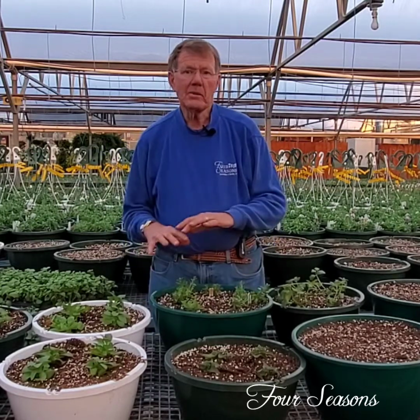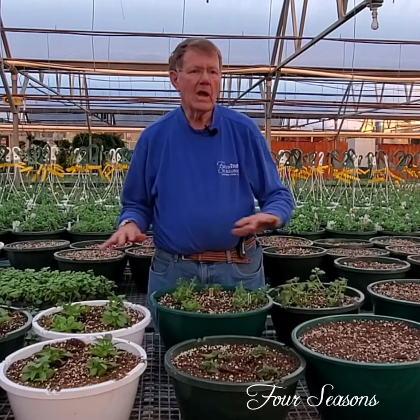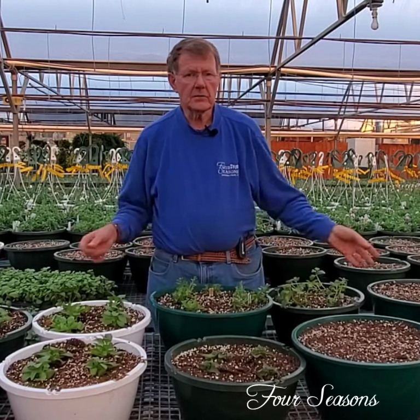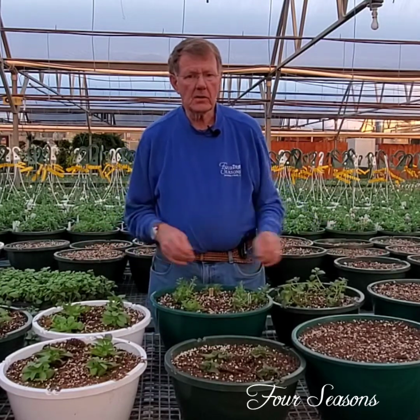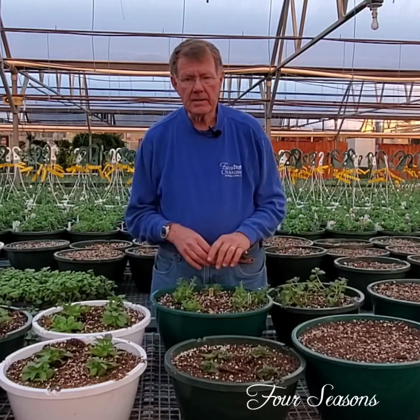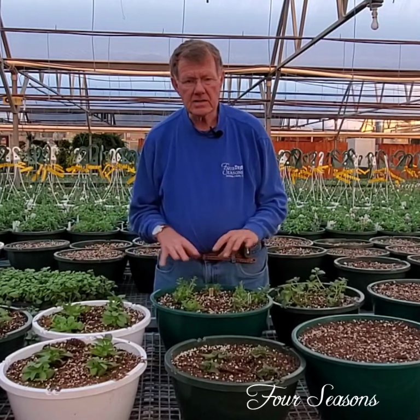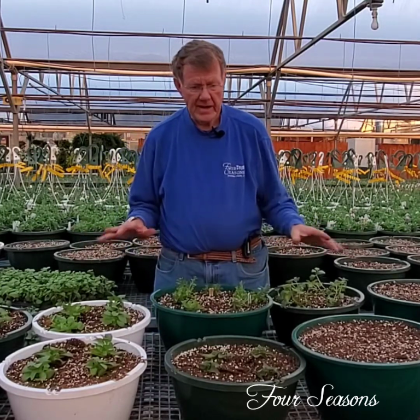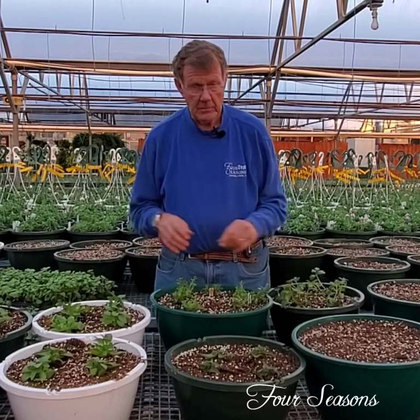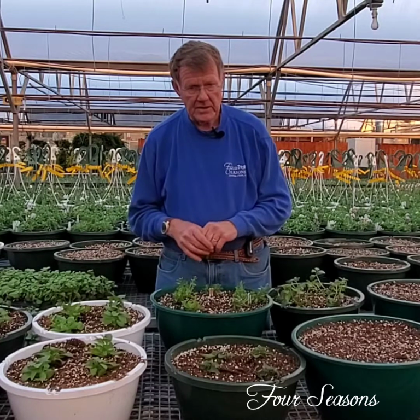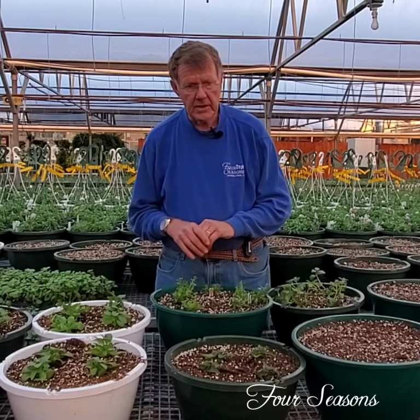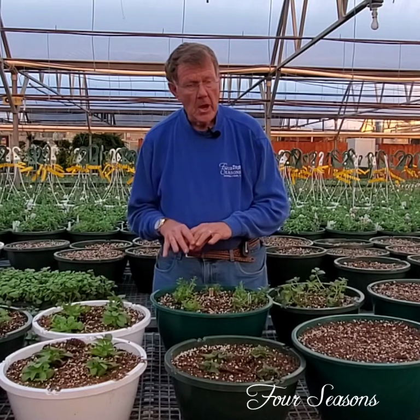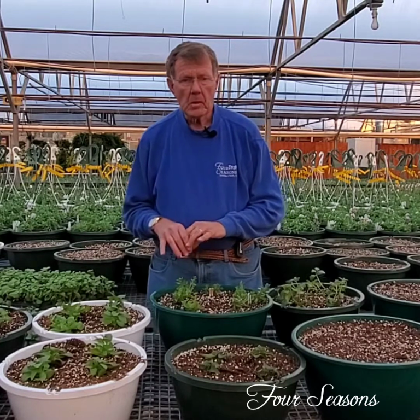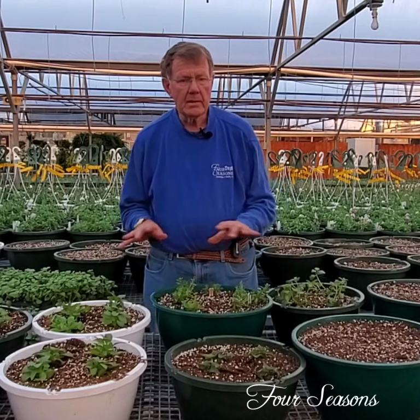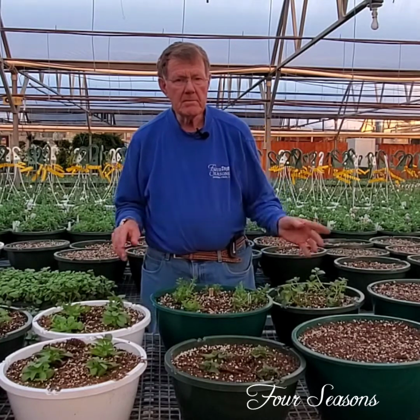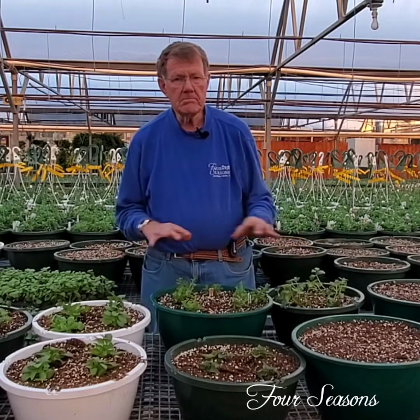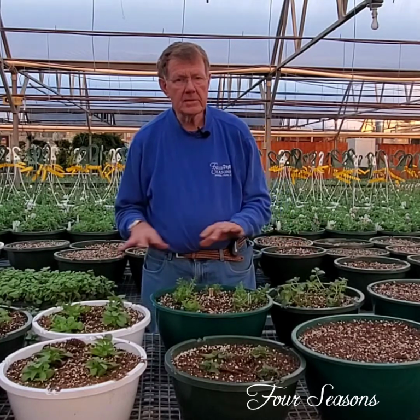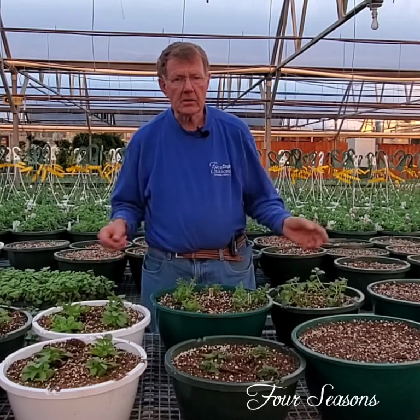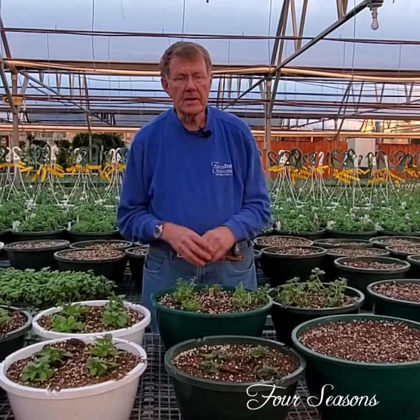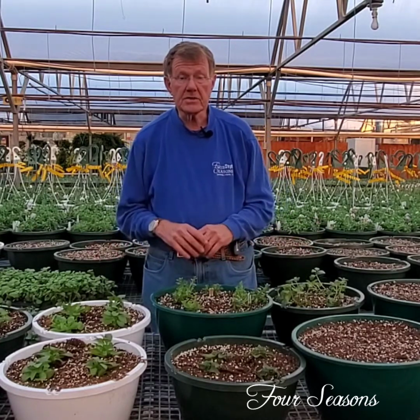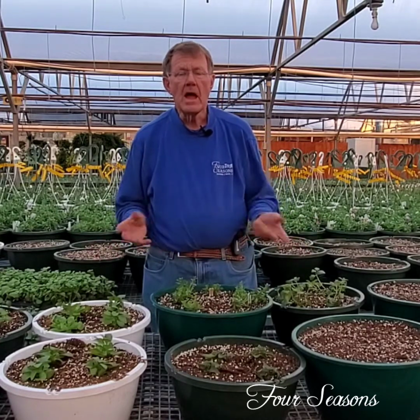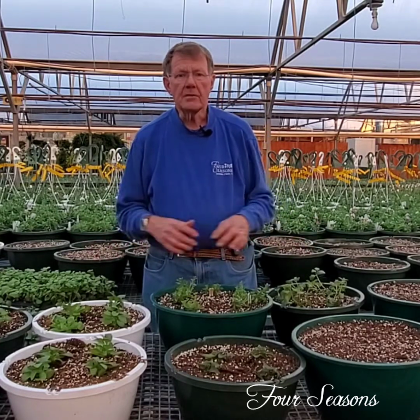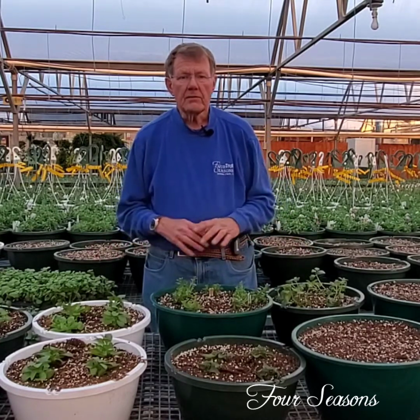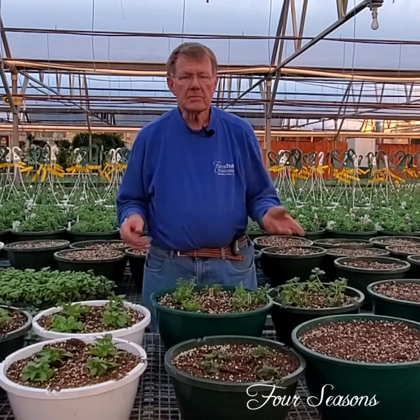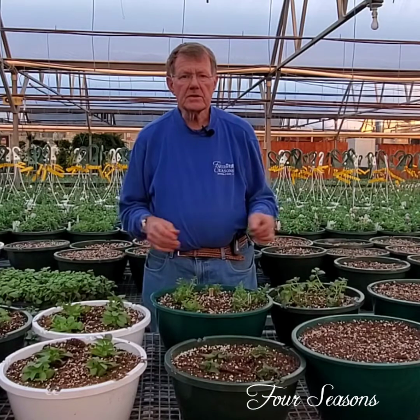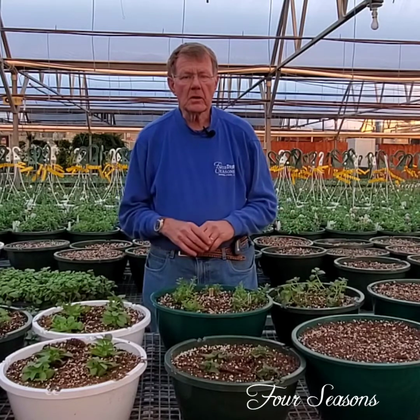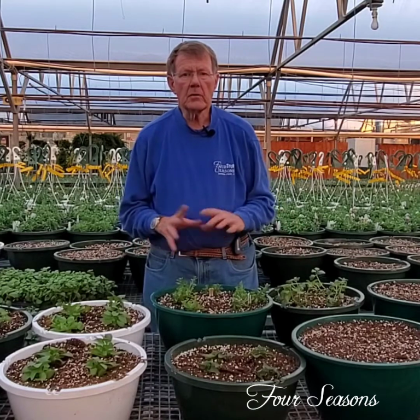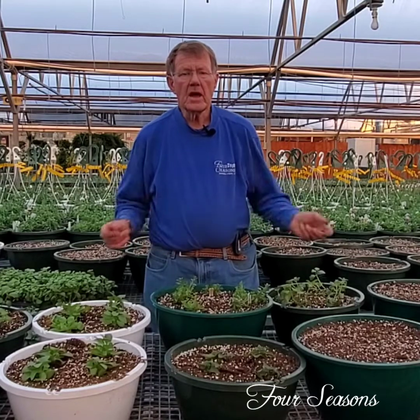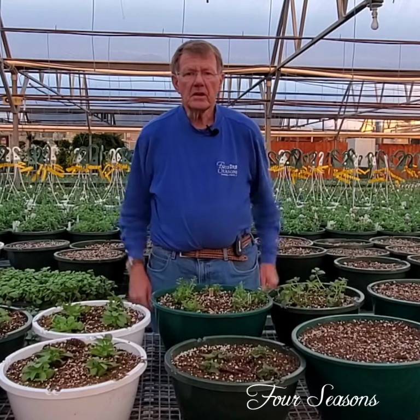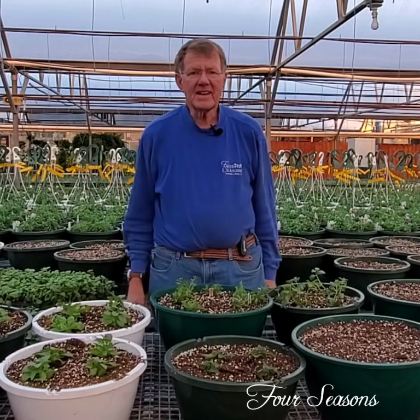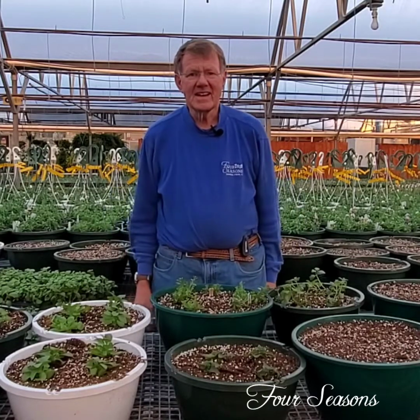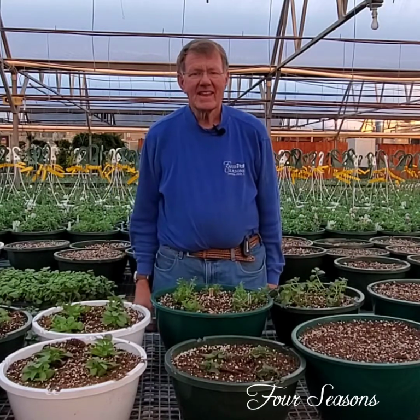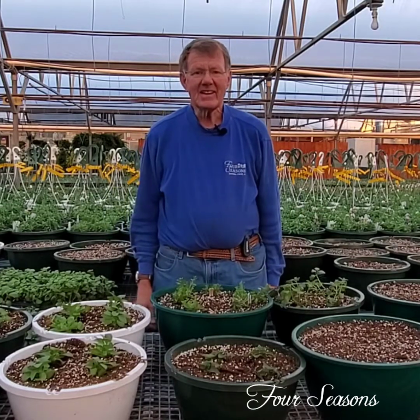We plant lots of different color combinations. I just planted a couple things here tonight, but we plant many many different color combinations. So if you find something that you like, hopefully when you come see us — thank you.